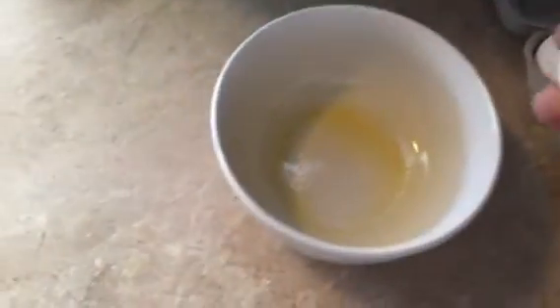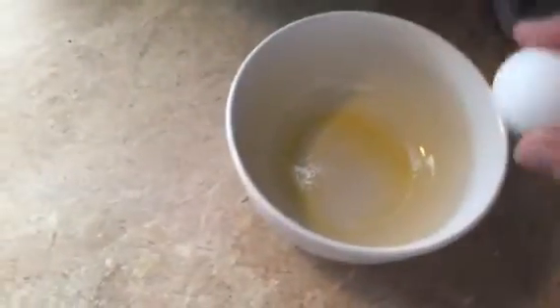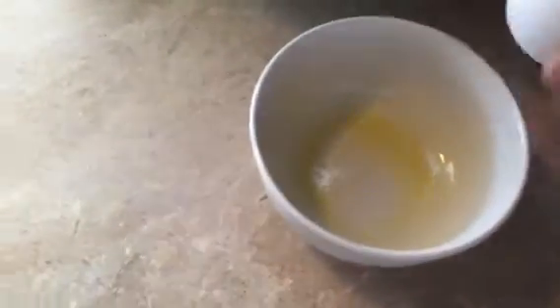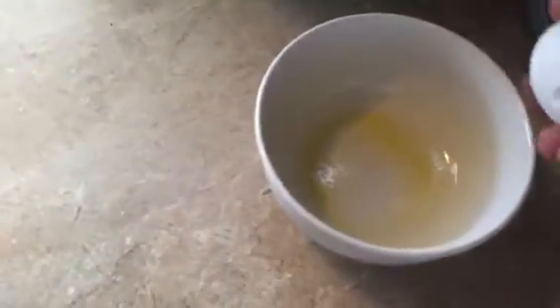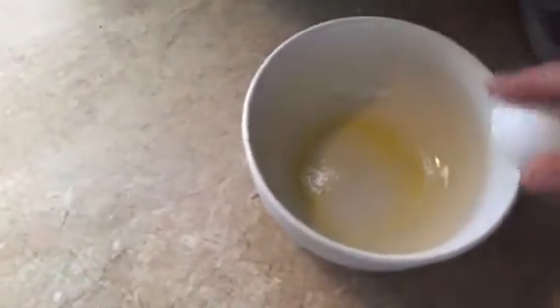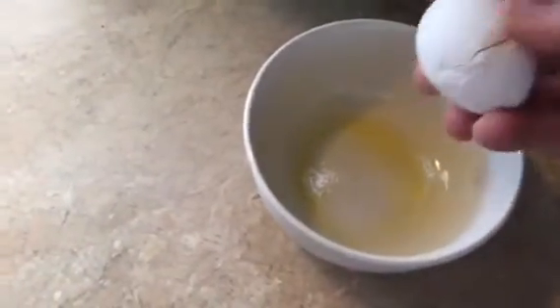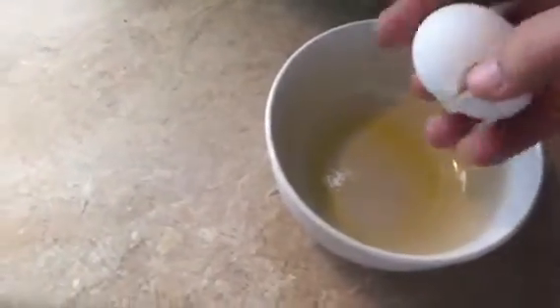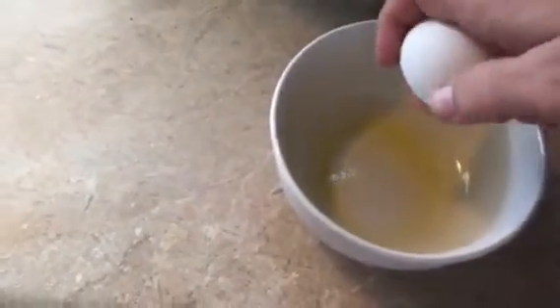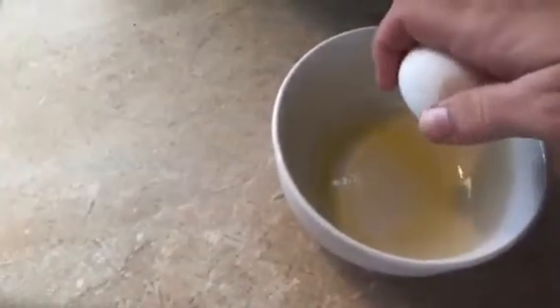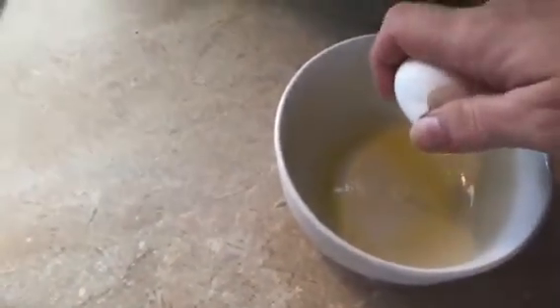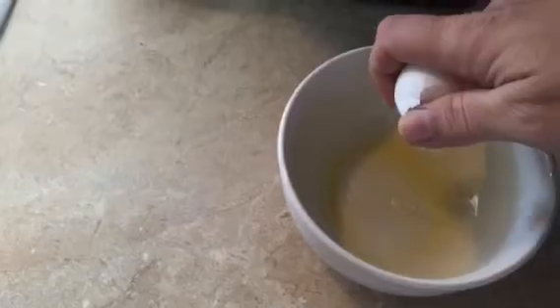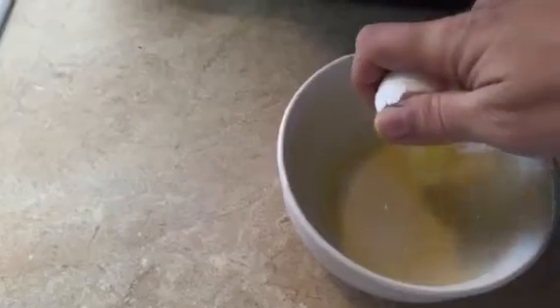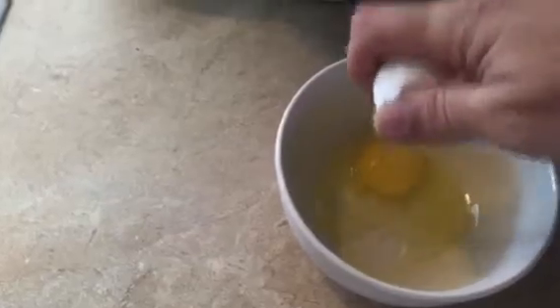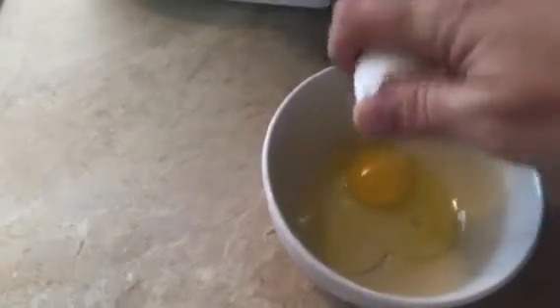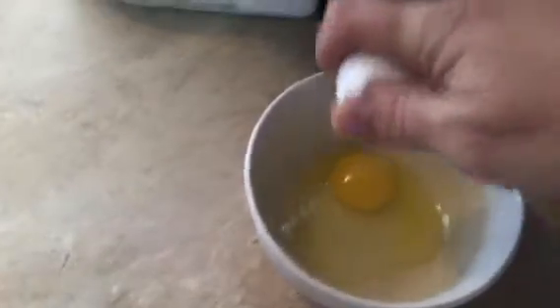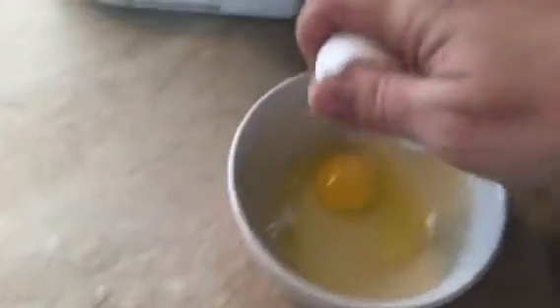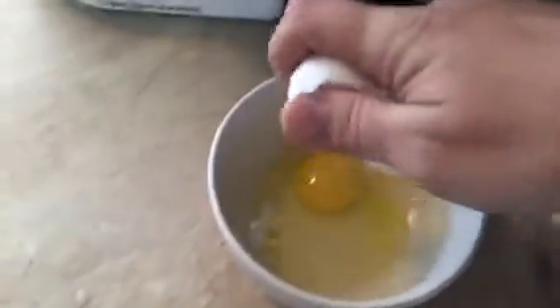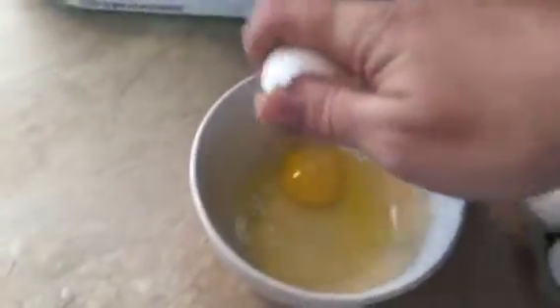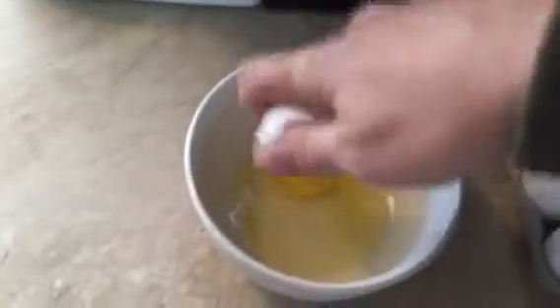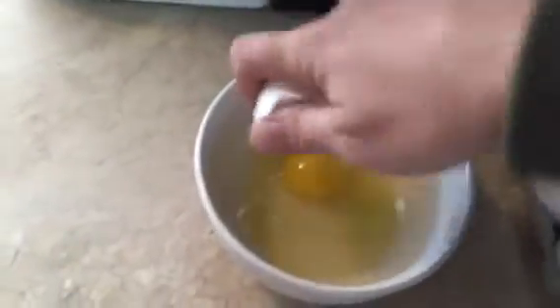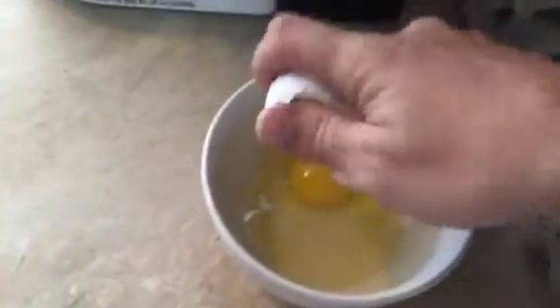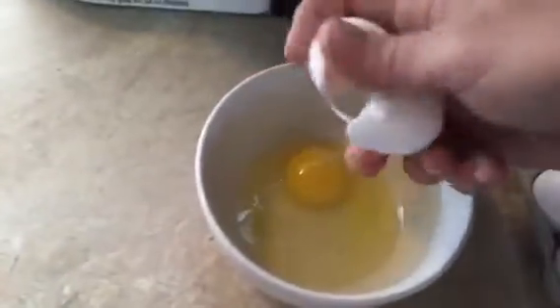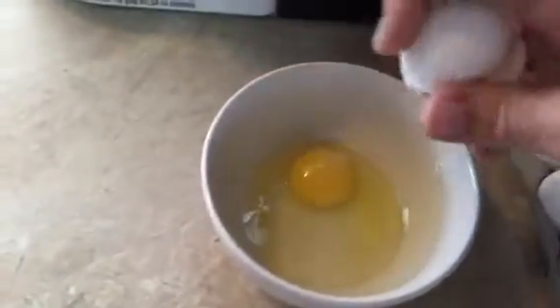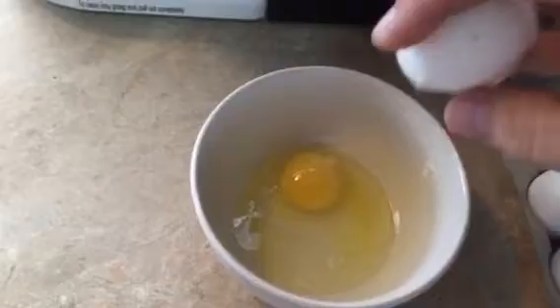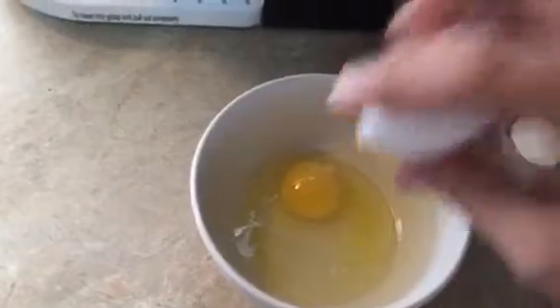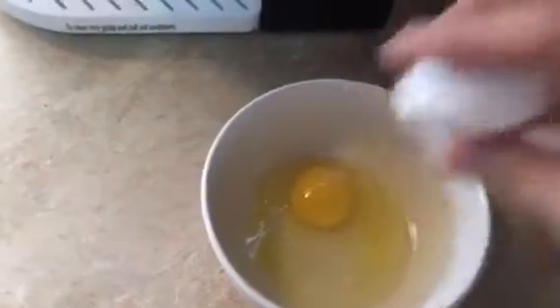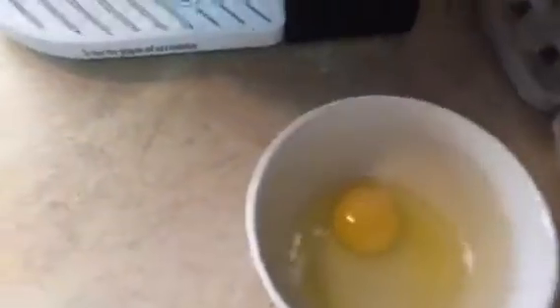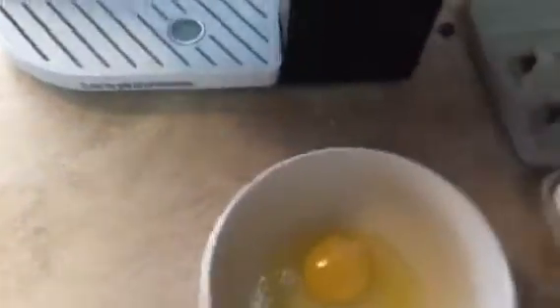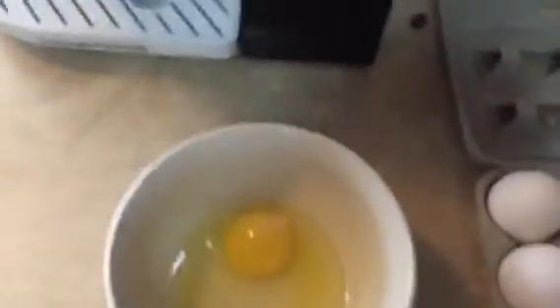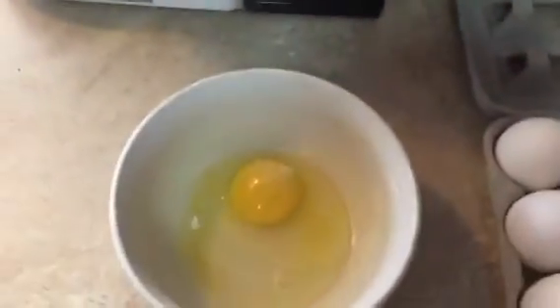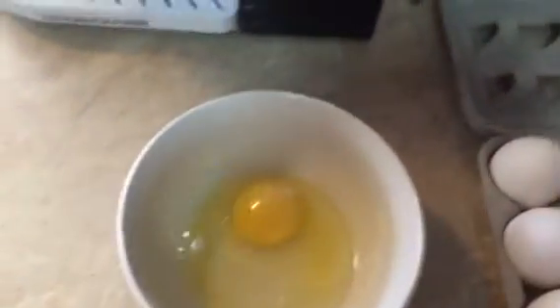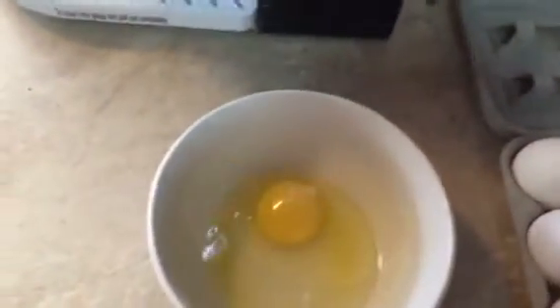I'm going to have to do this one-handed, so please forgive me if I get some eggshell in here. I've never done this one-handed and it looks like I did pretty dang good — there's not one piece of shell in there. That's awesome.